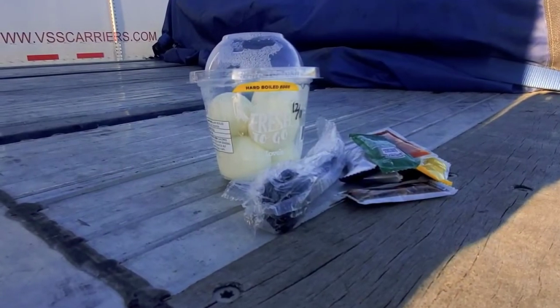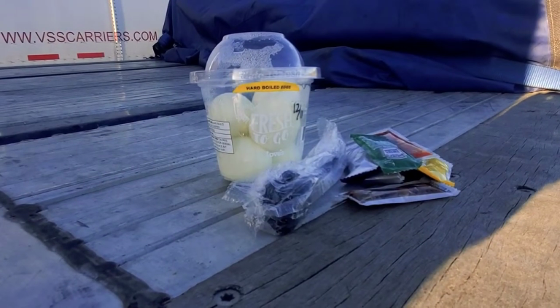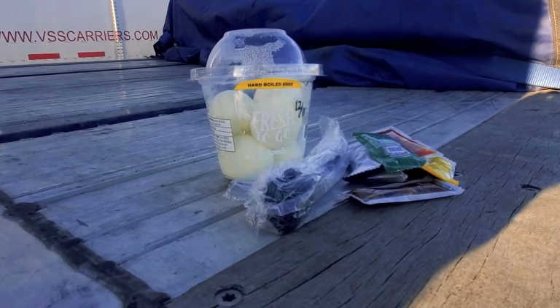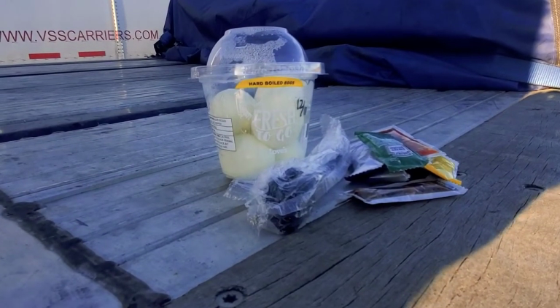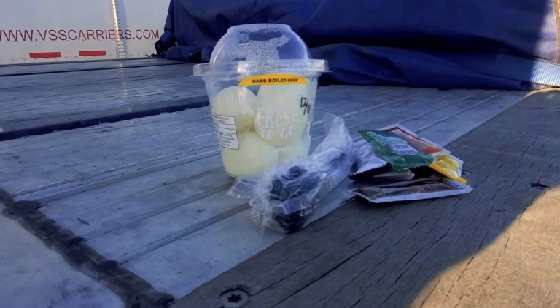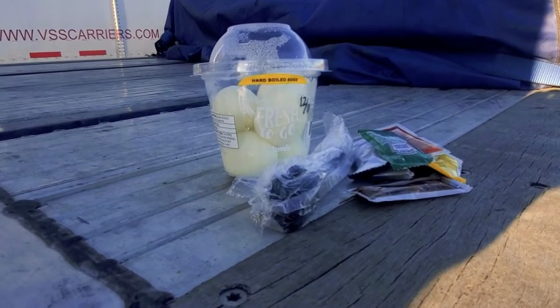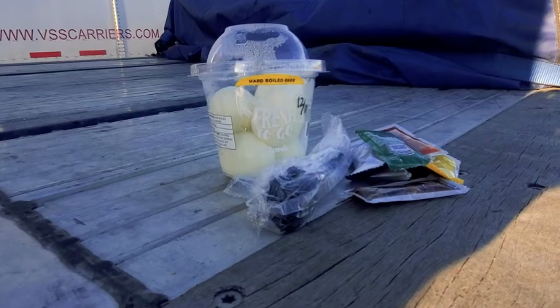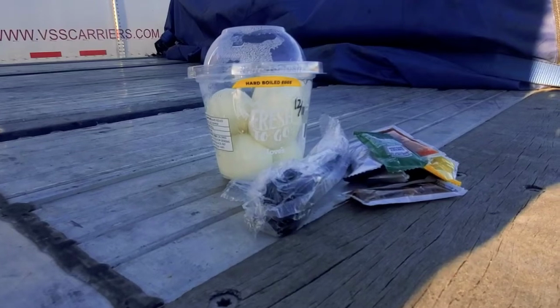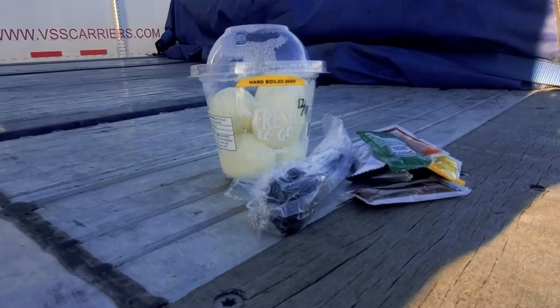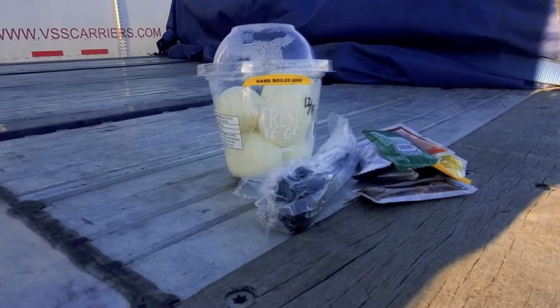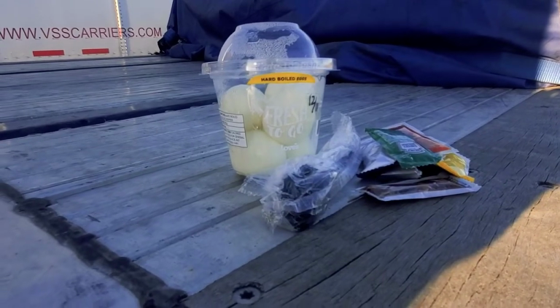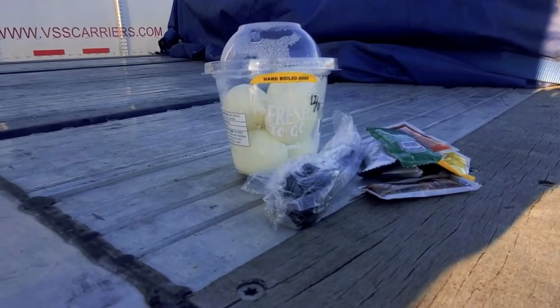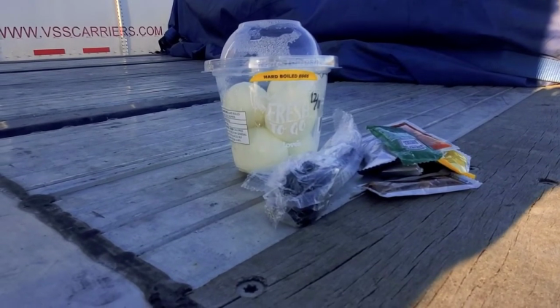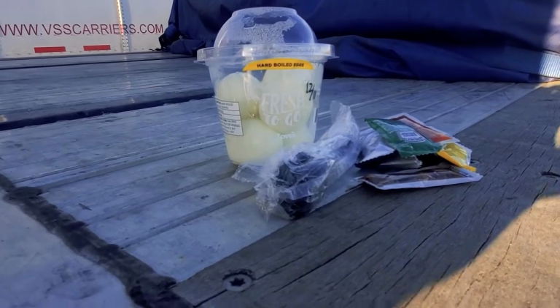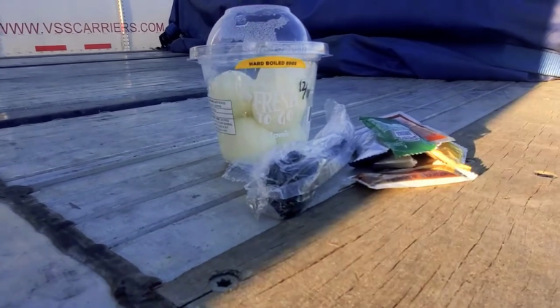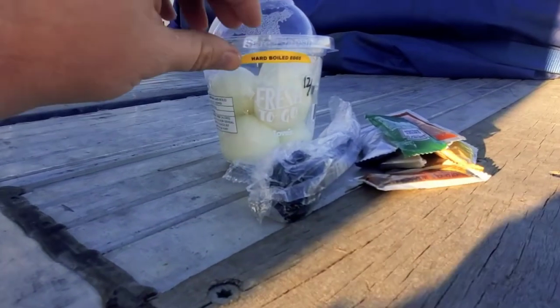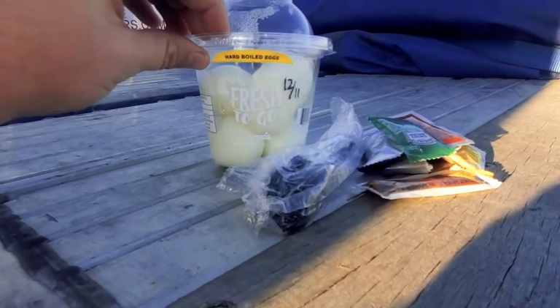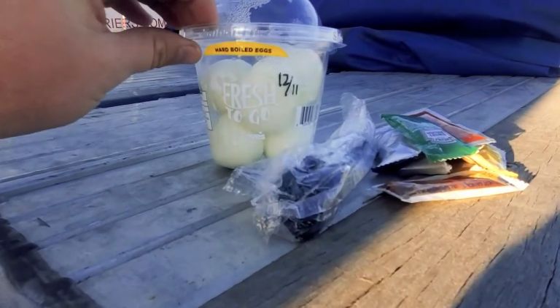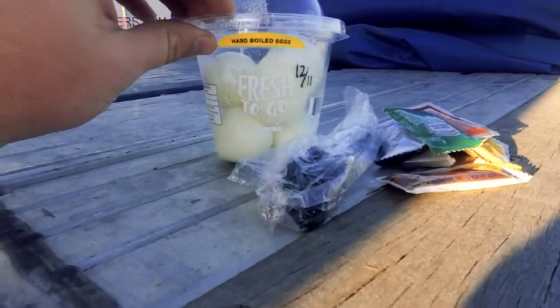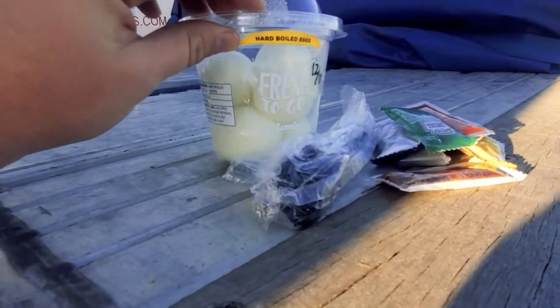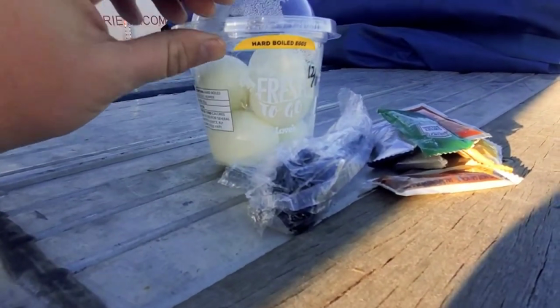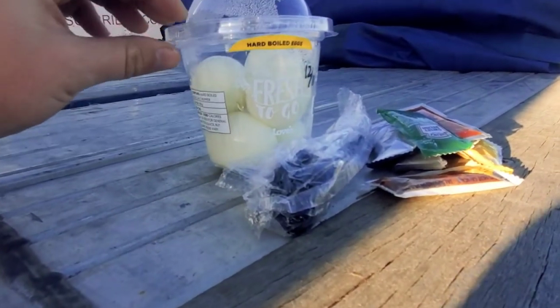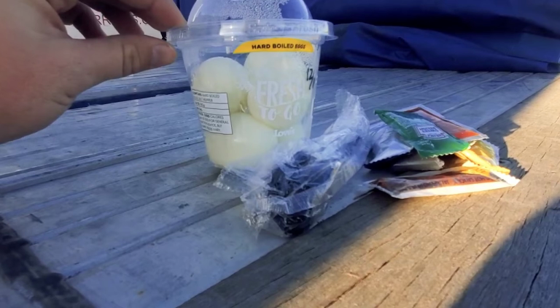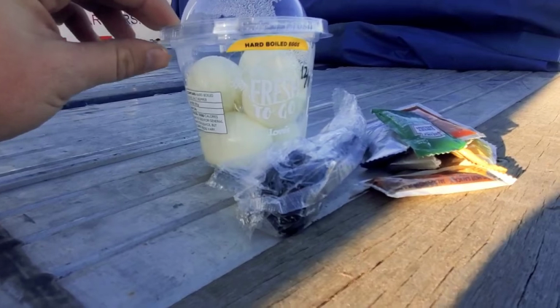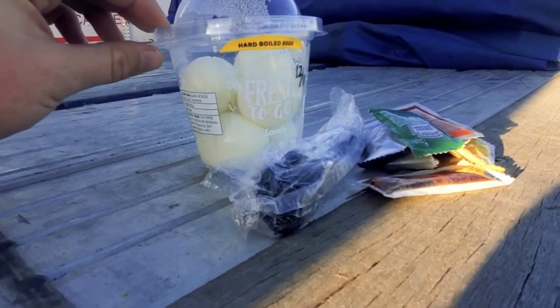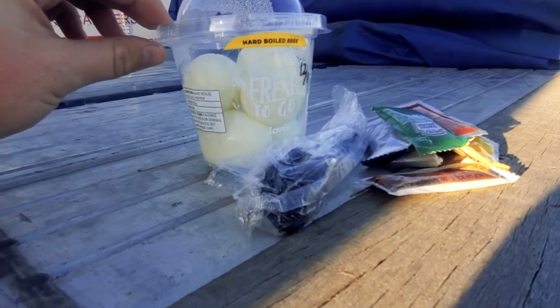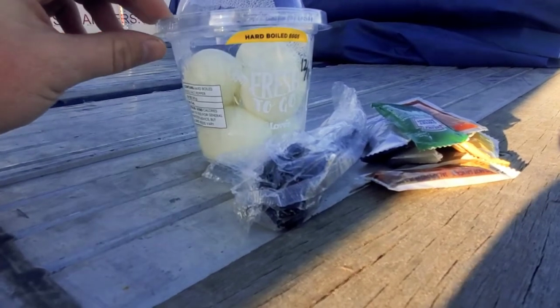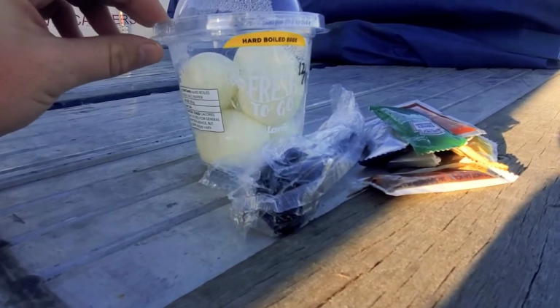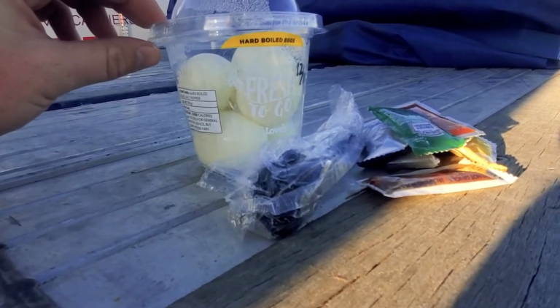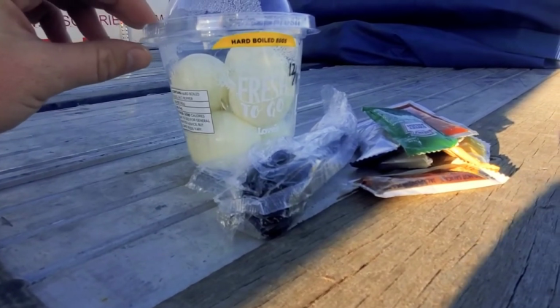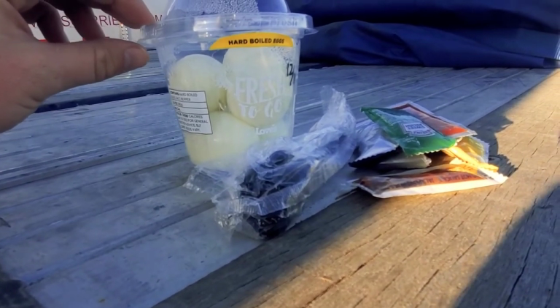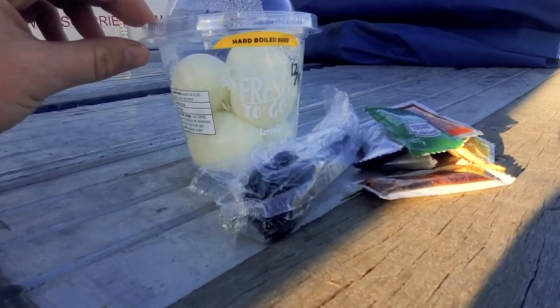So here's what we're going to be making. We're actually going to be making some hard-boiled eggs, and we're going to be making some deviled eggs with them. Let's go ahead and whip them up and see how they turn out.